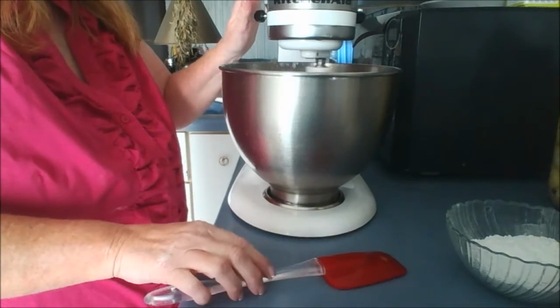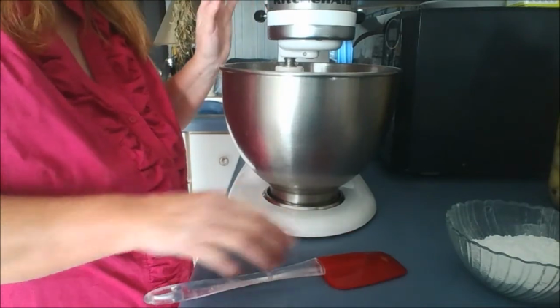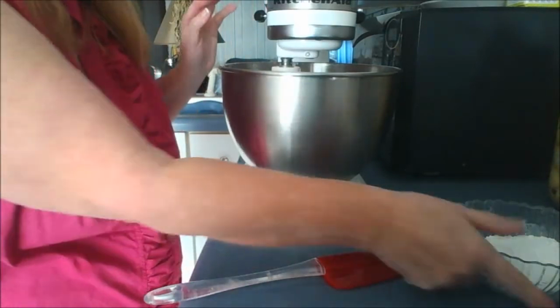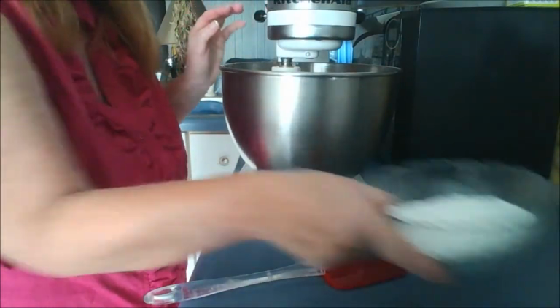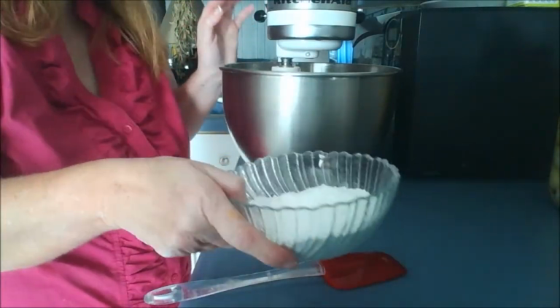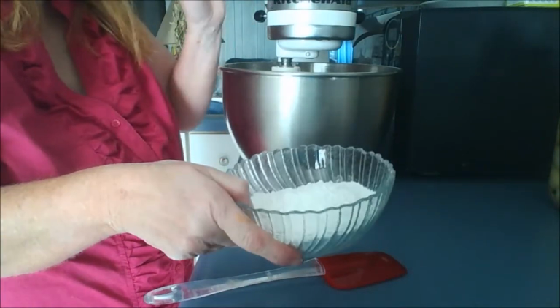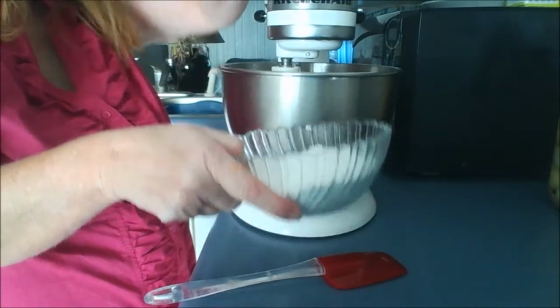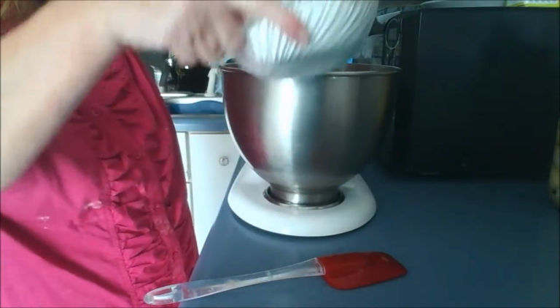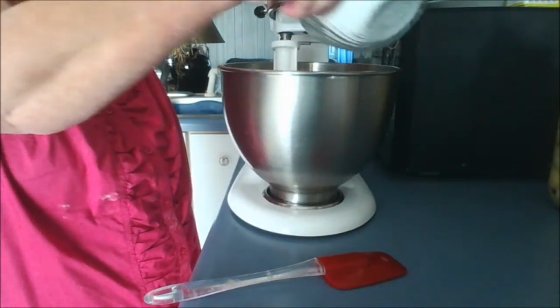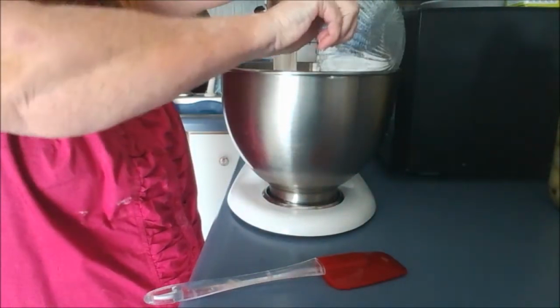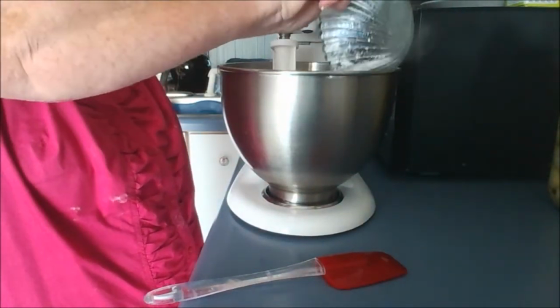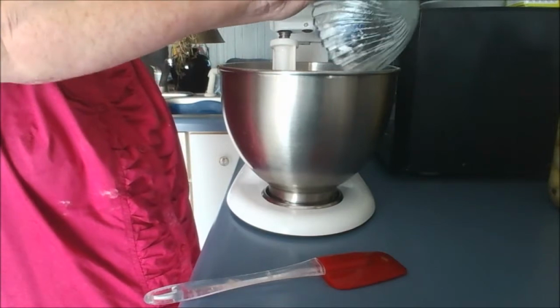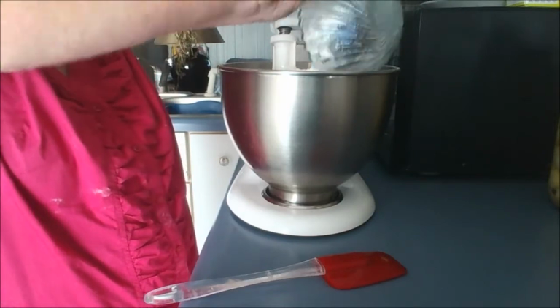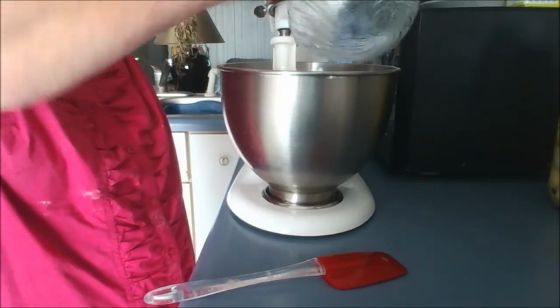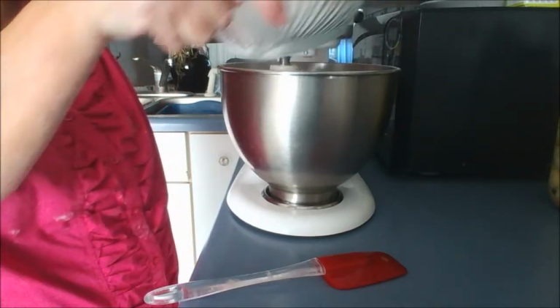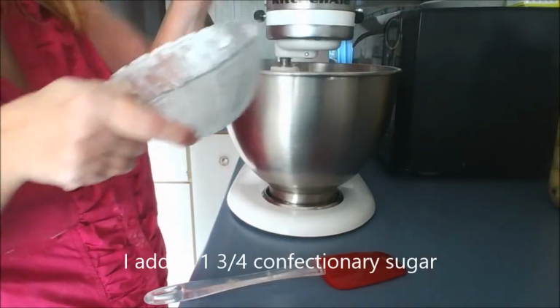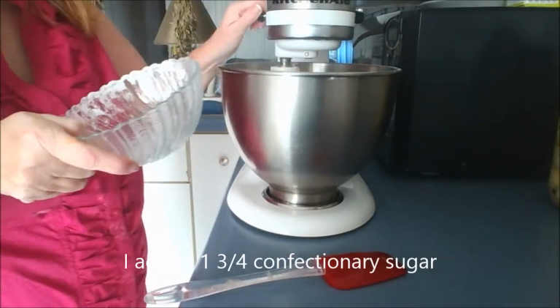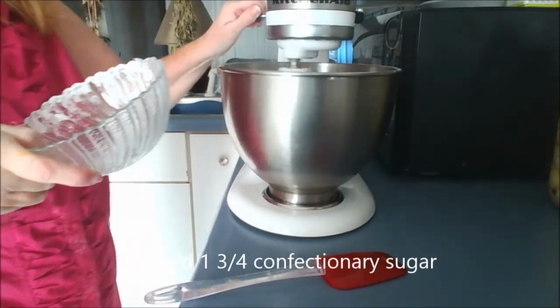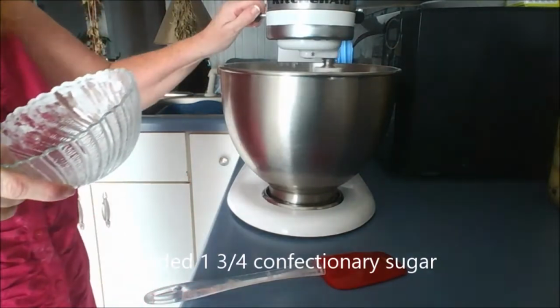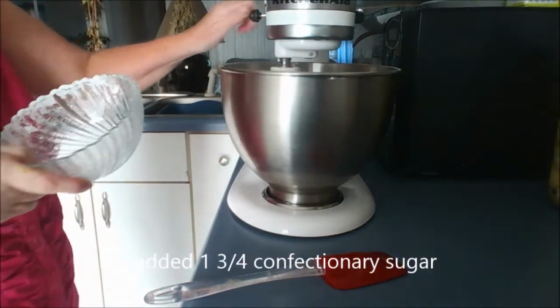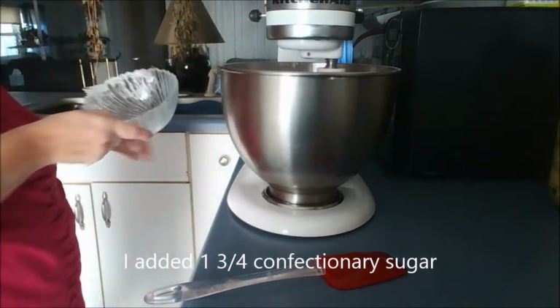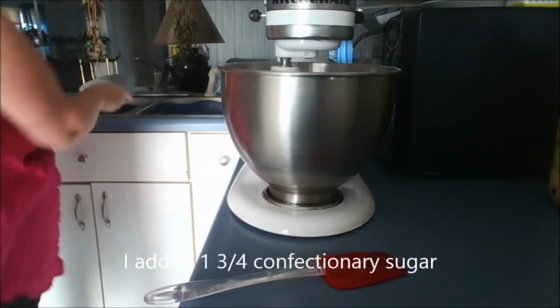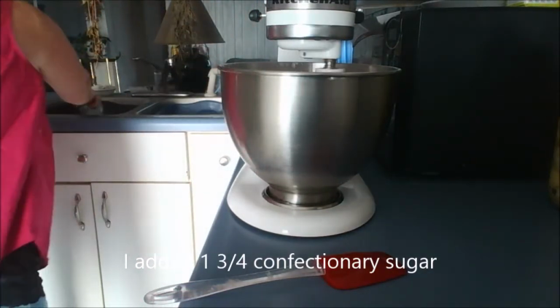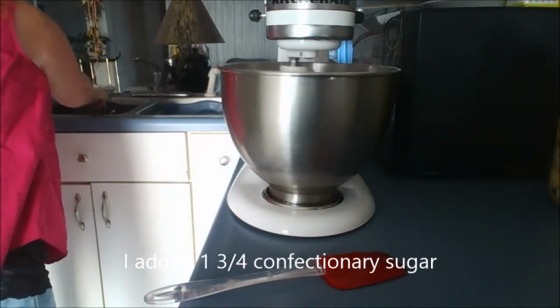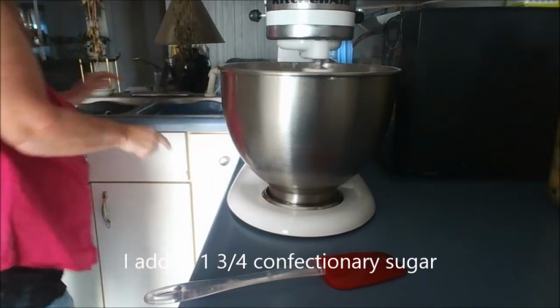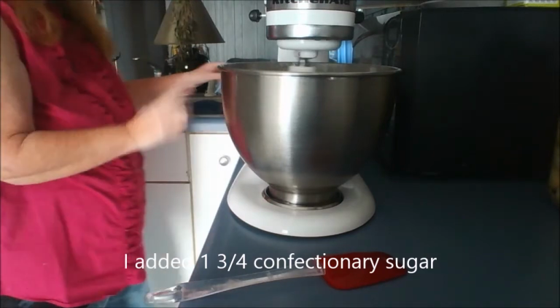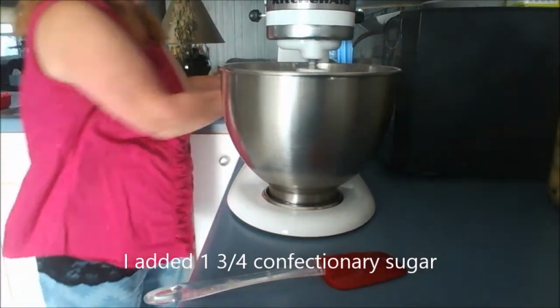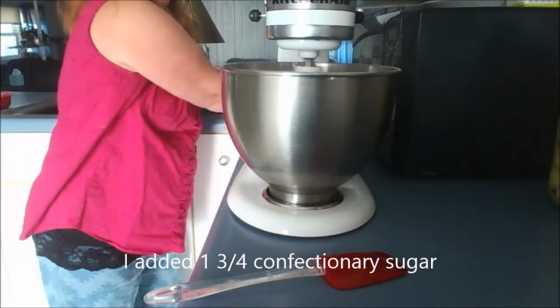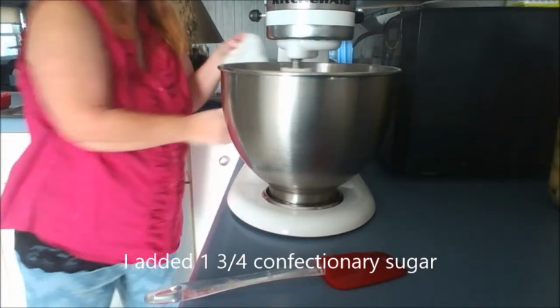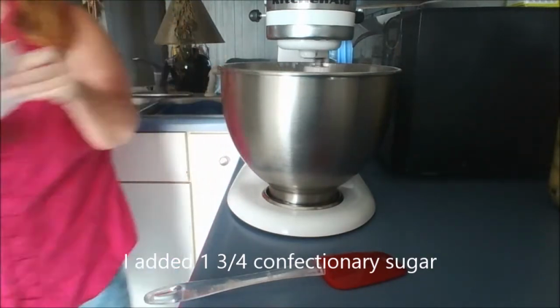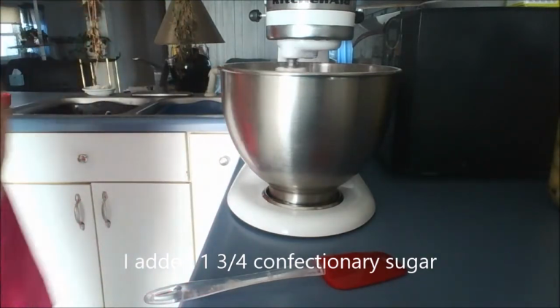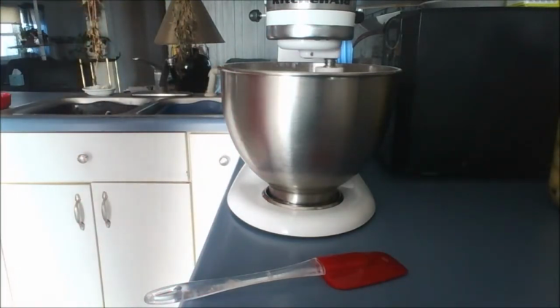Okay, they came together. Now I'm going to add the one cup of confectionery sugar. I'm going to stir it slow until it gets going, then I'm going to mix it a little bit faster.